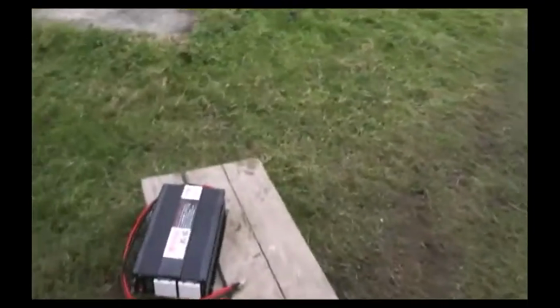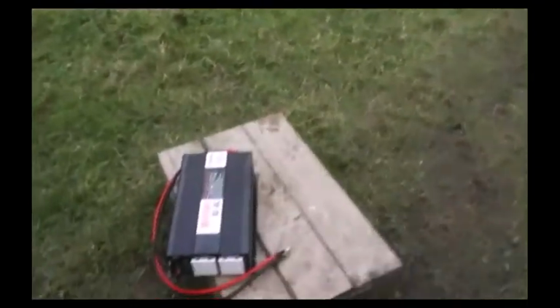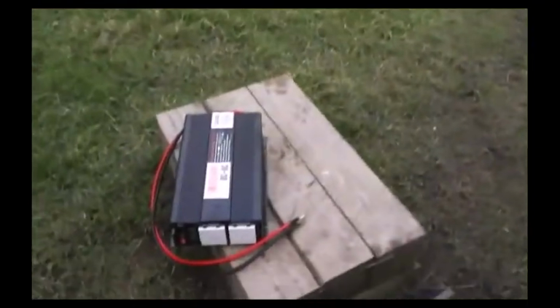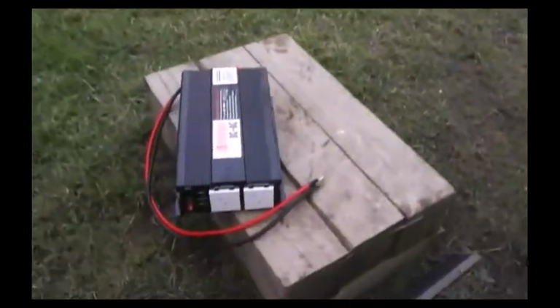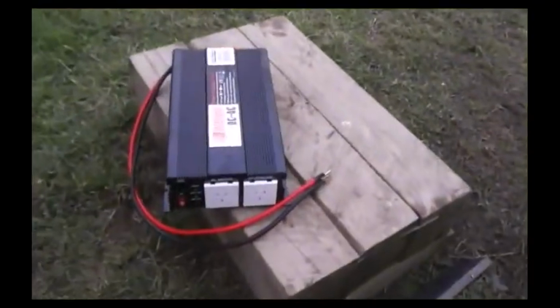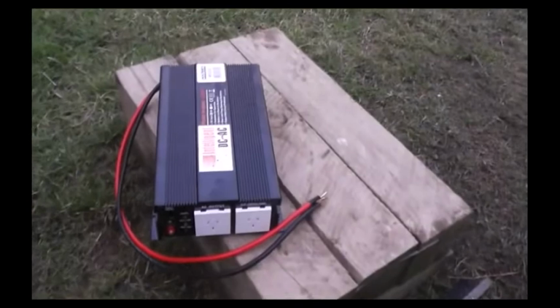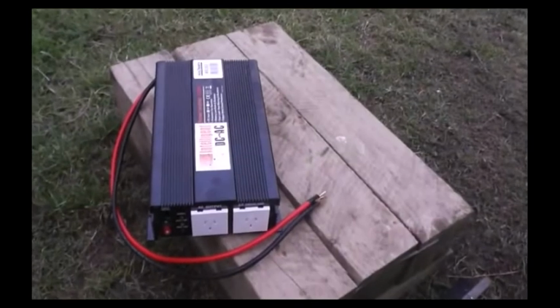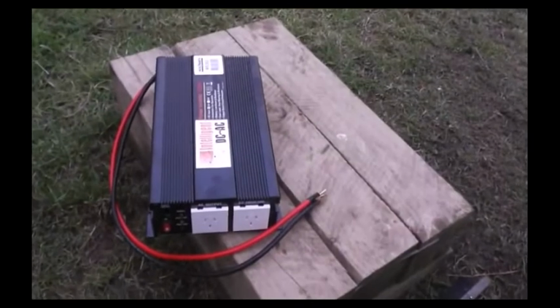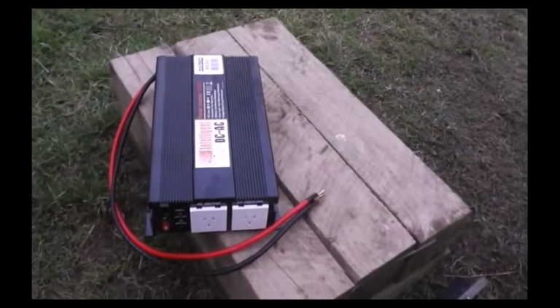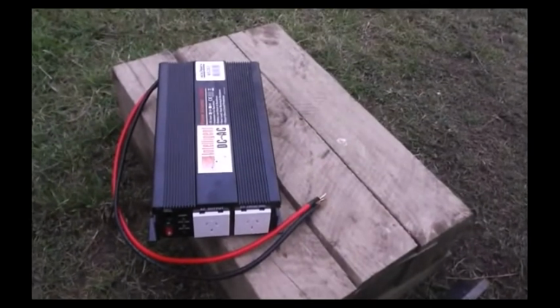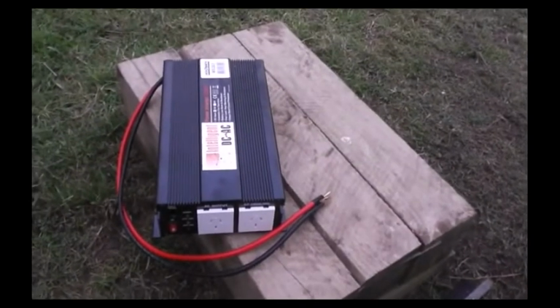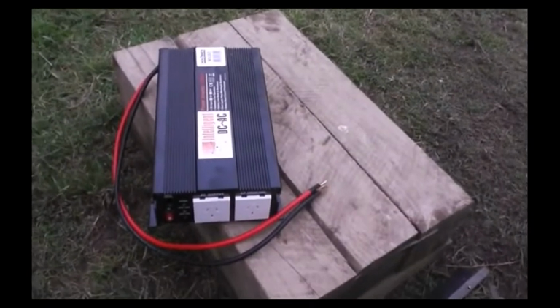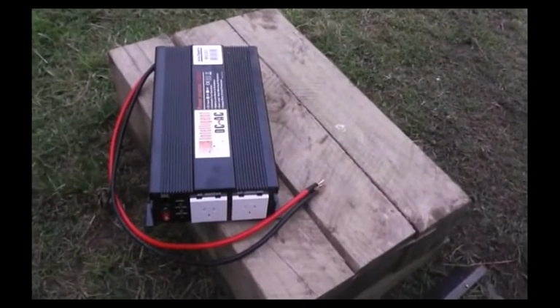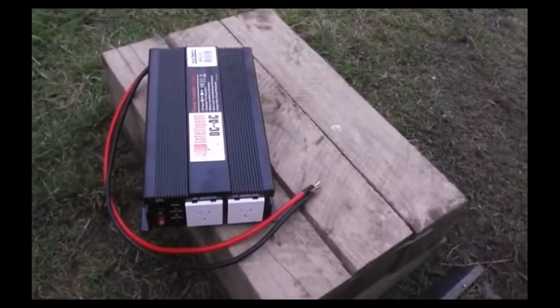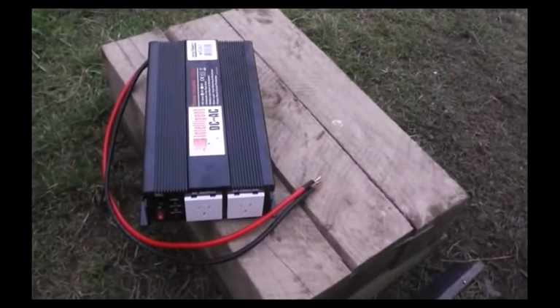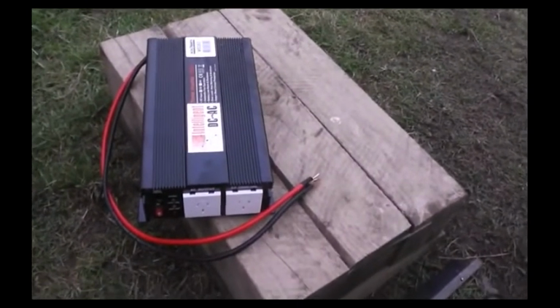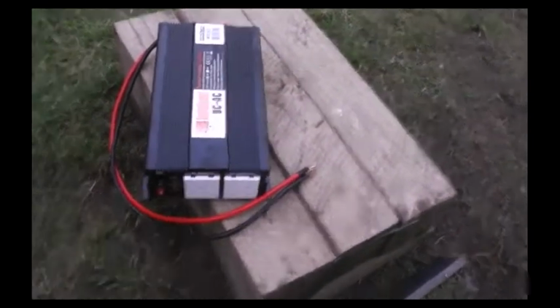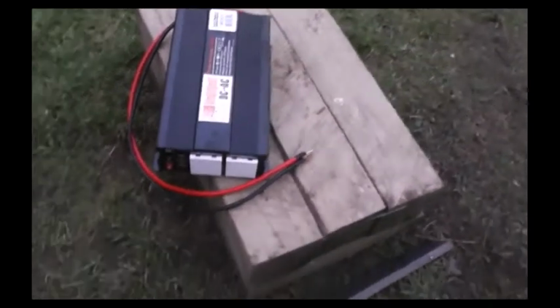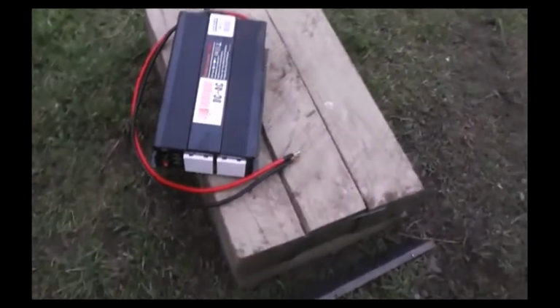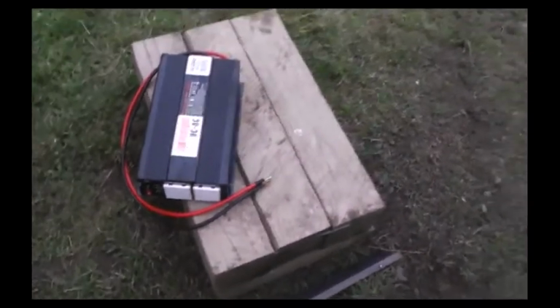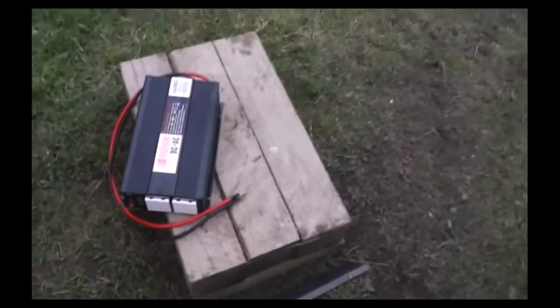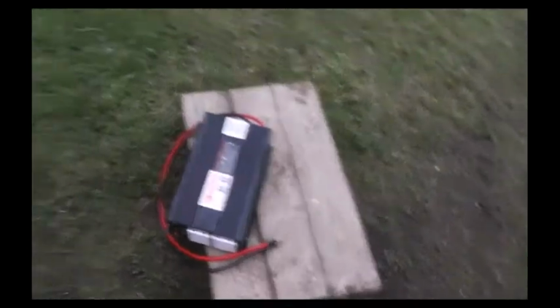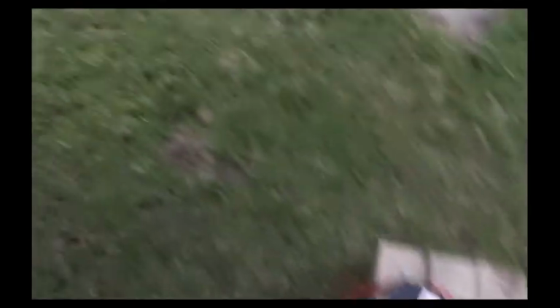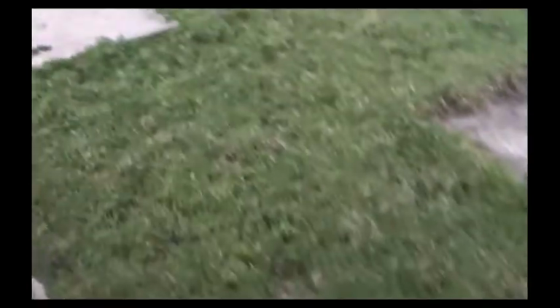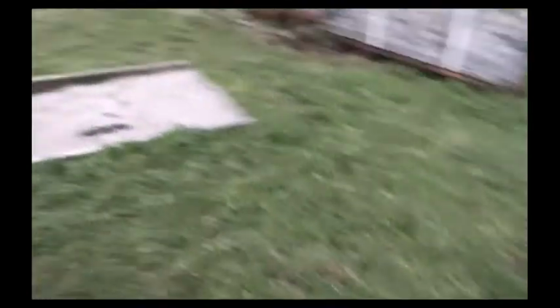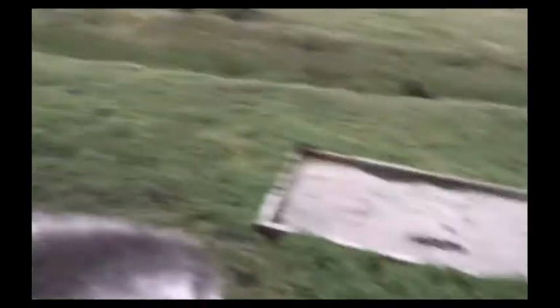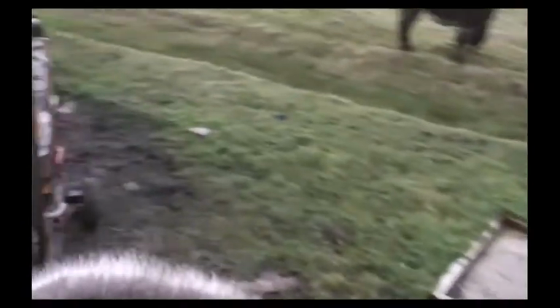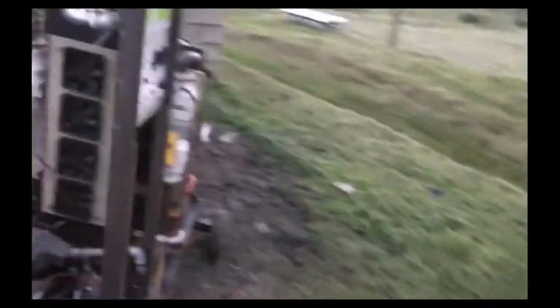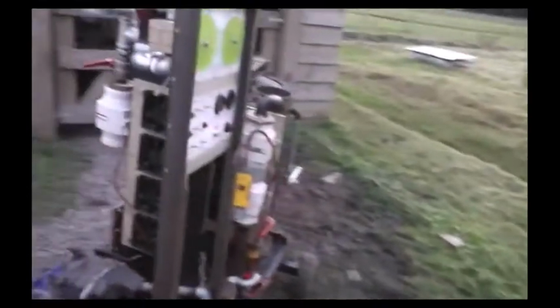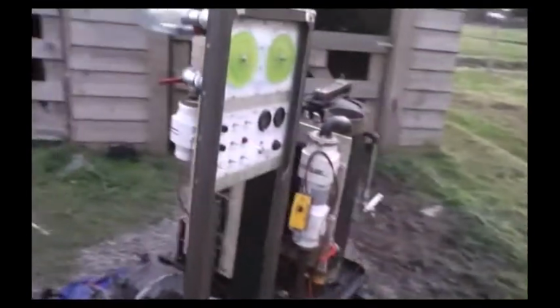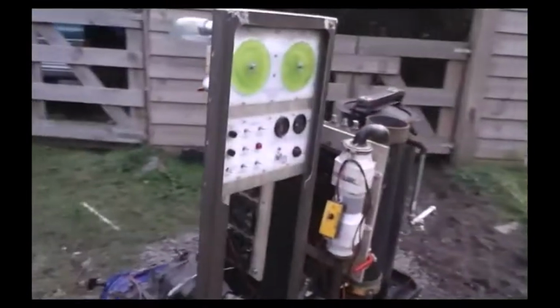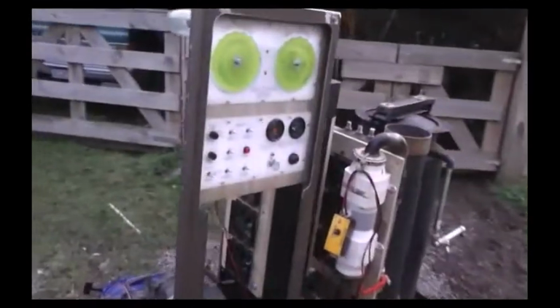That will feed this 1,000 watt inverter, whose purpose is to supply a steady 230 volts 50 hertz, pretty much regardless of what the engine speed is.